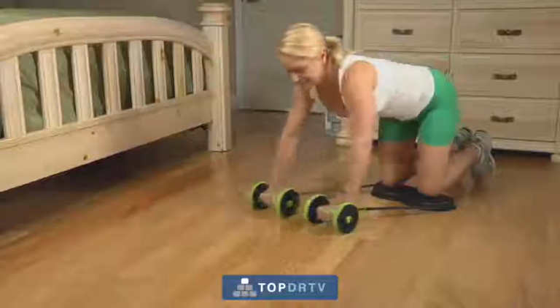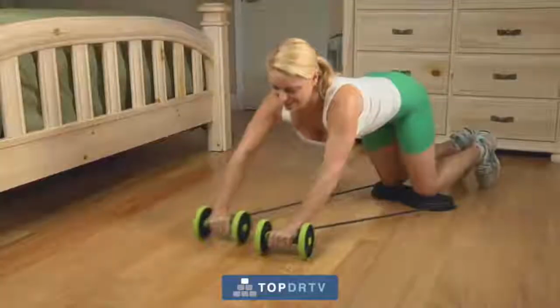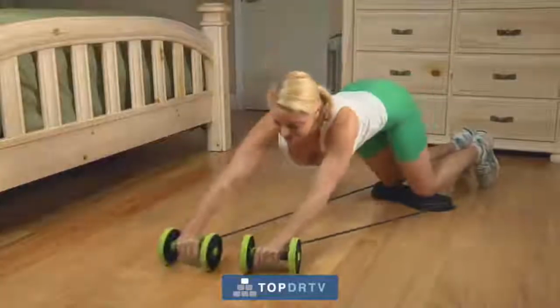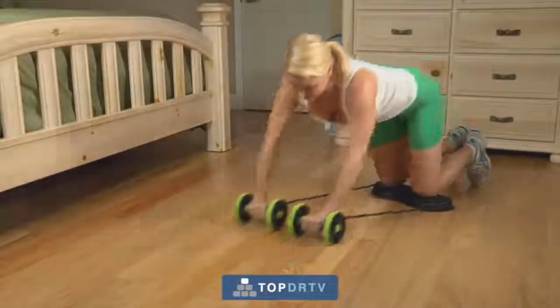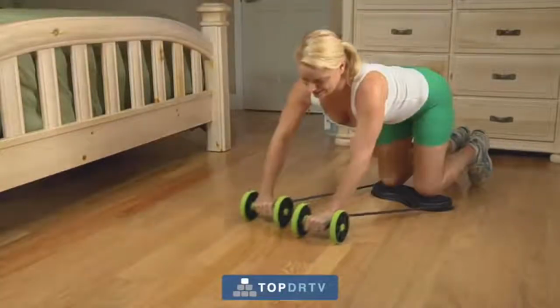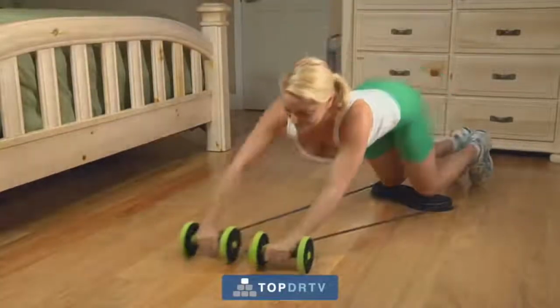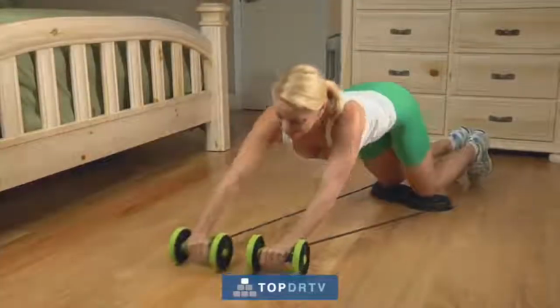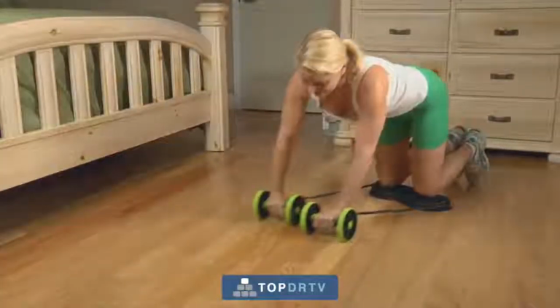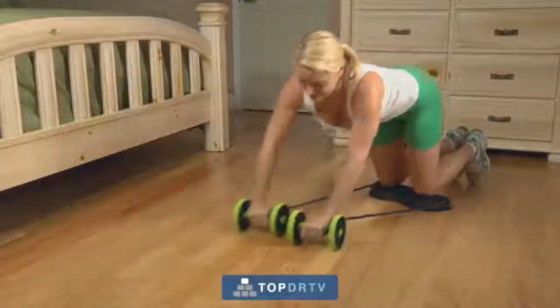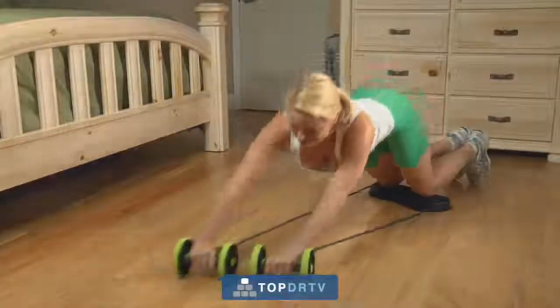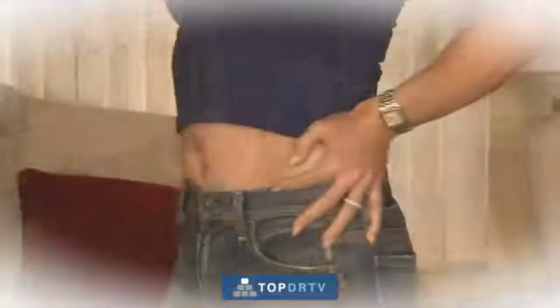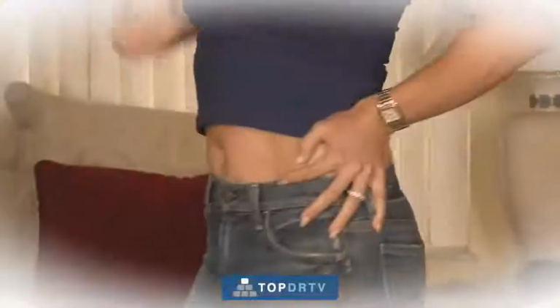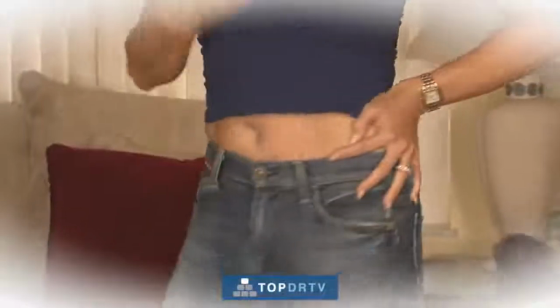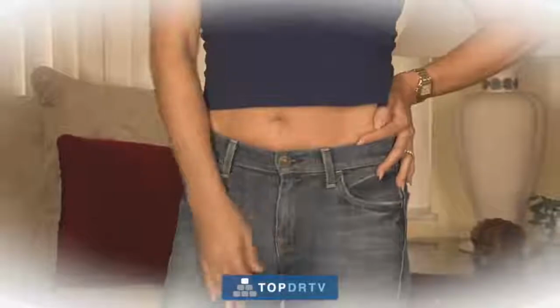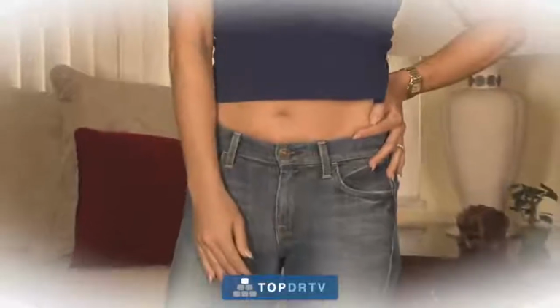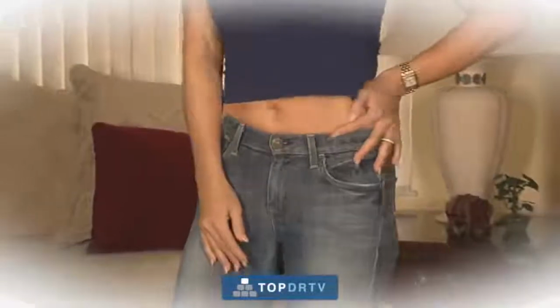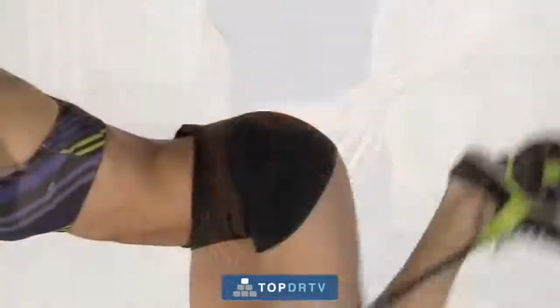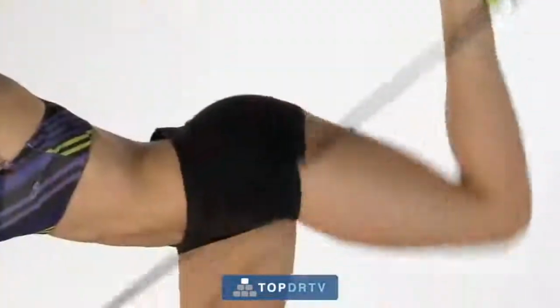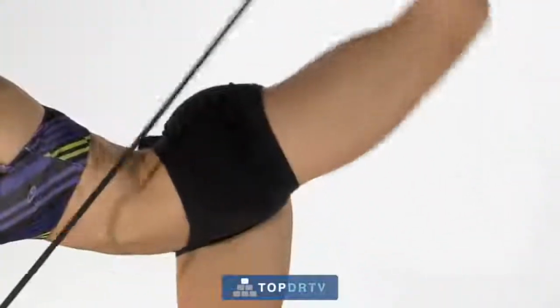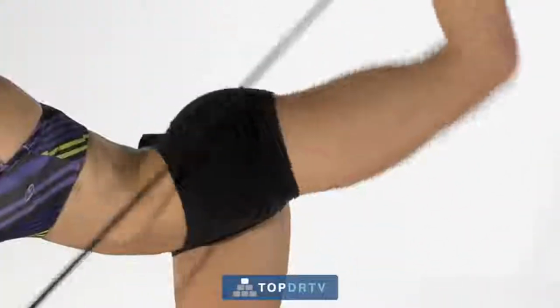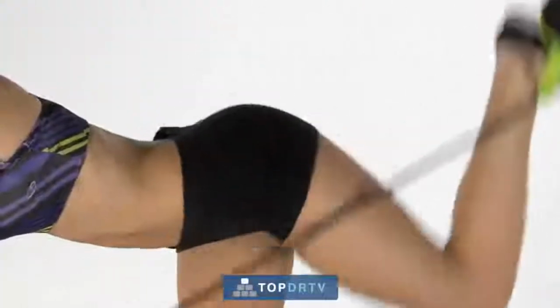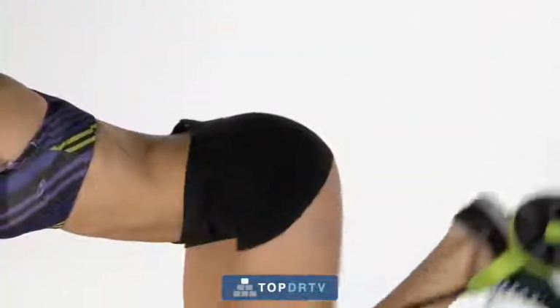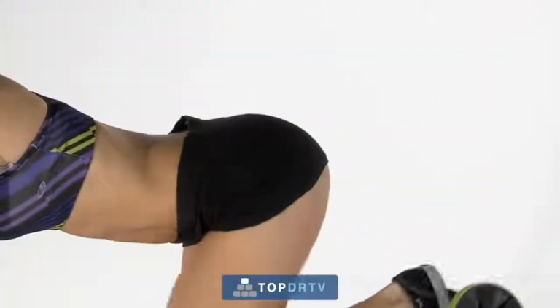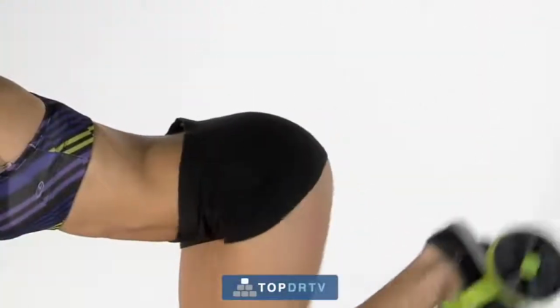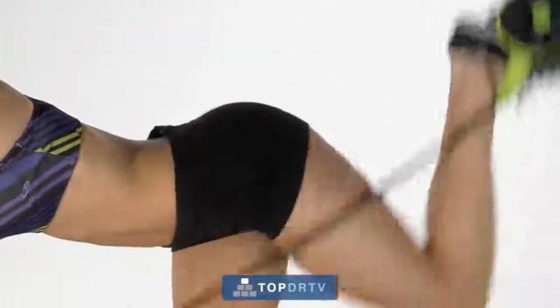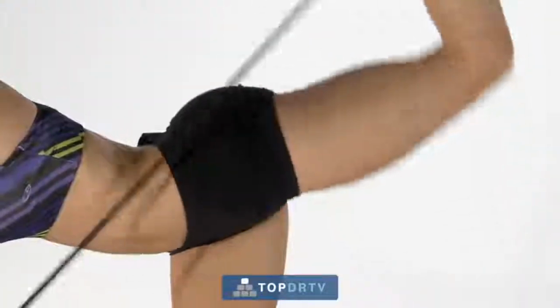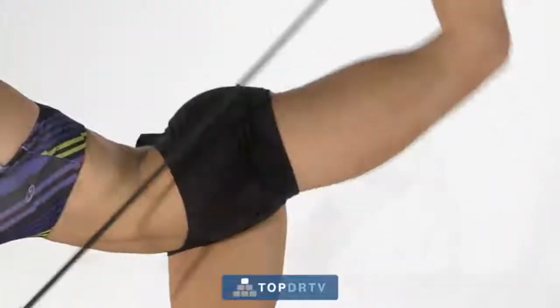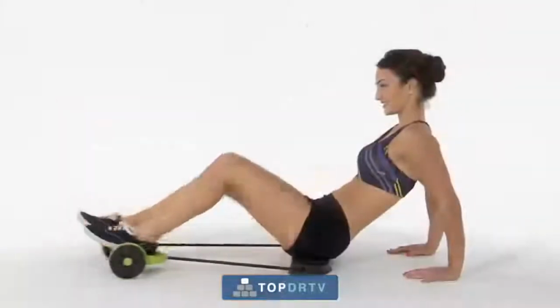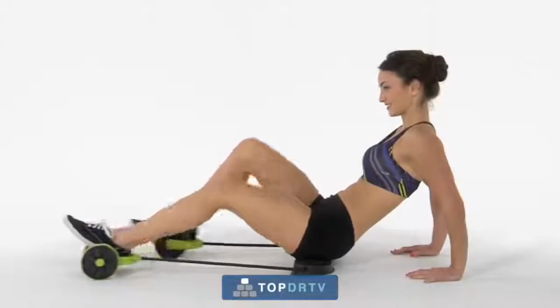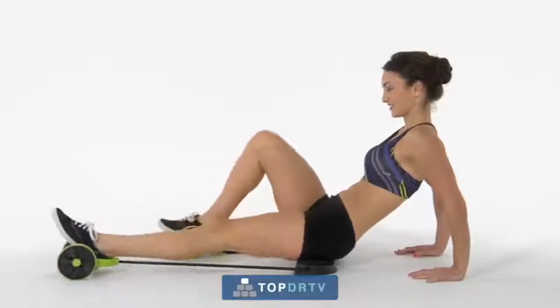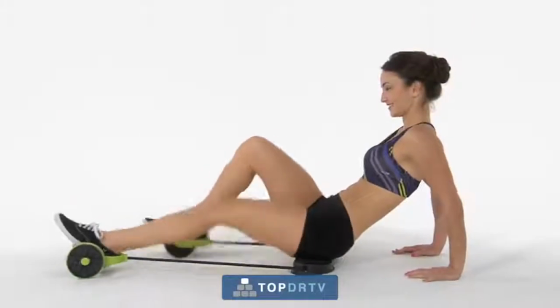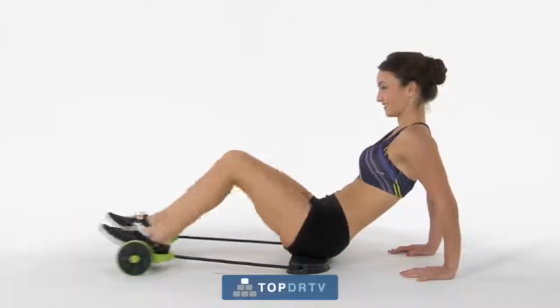It even lets you move sideways to work your lats and obliques, helping you eliminate embarrassing love handles. But there's more. With Revoflex, you'll tighten your booty, firm up your inner and outer thighs.